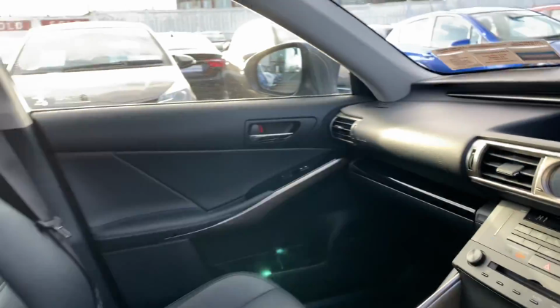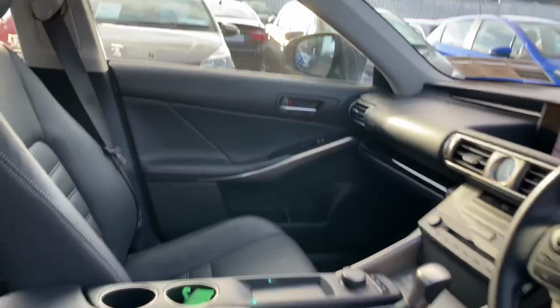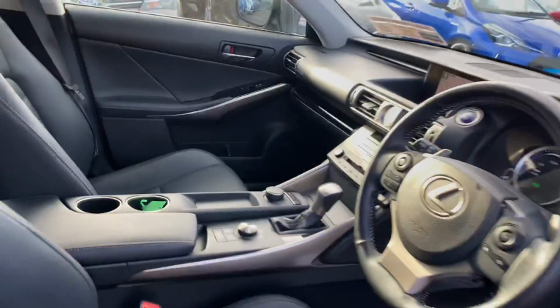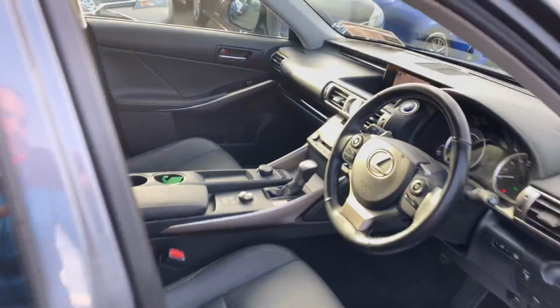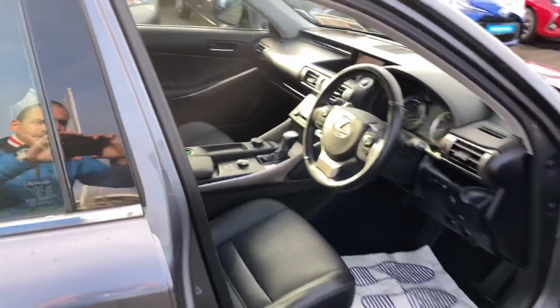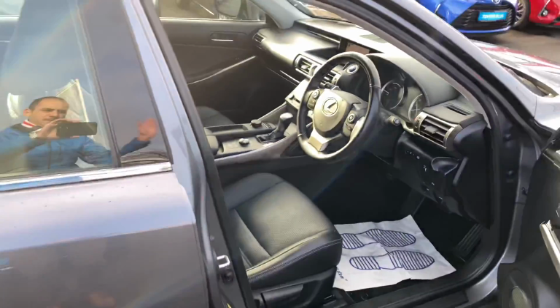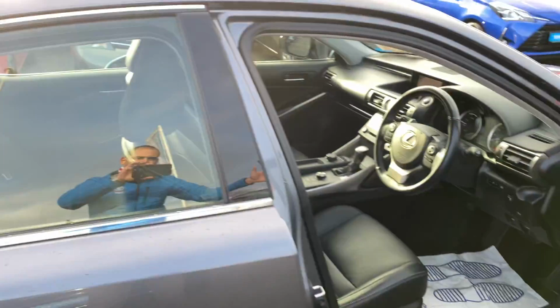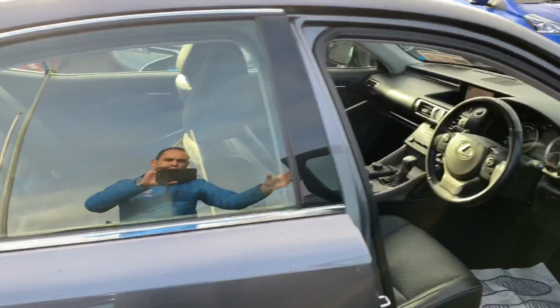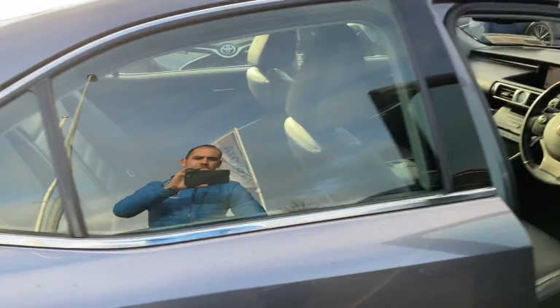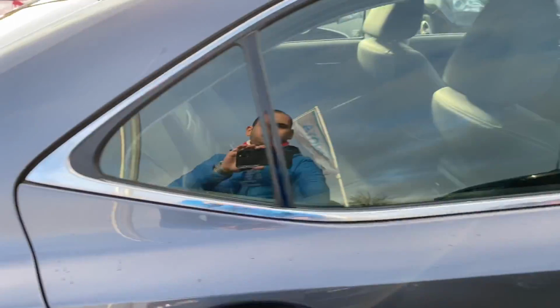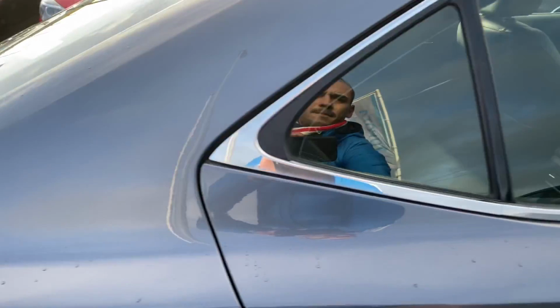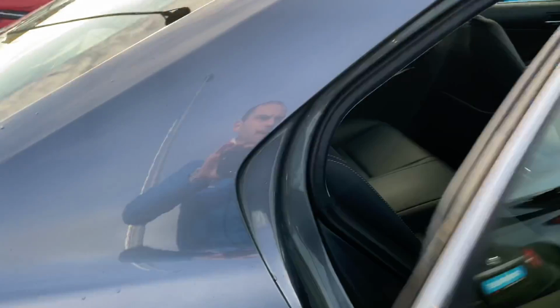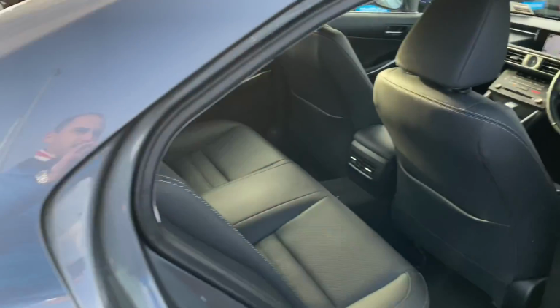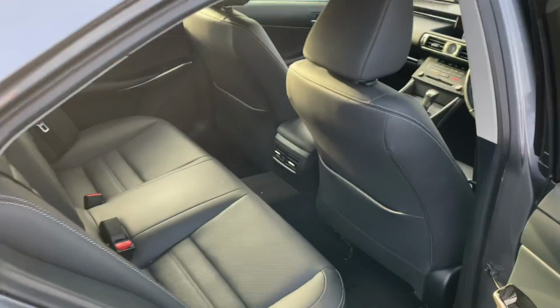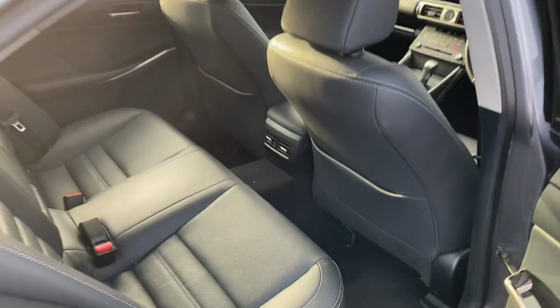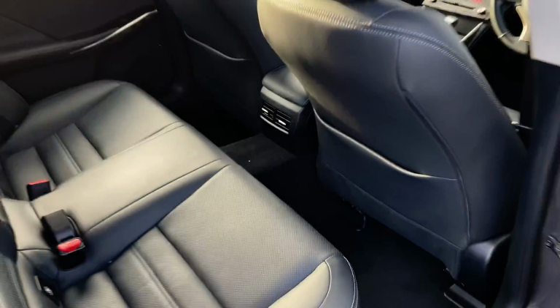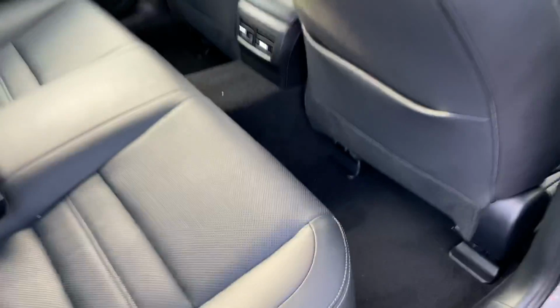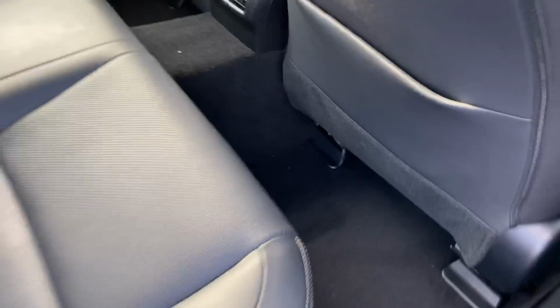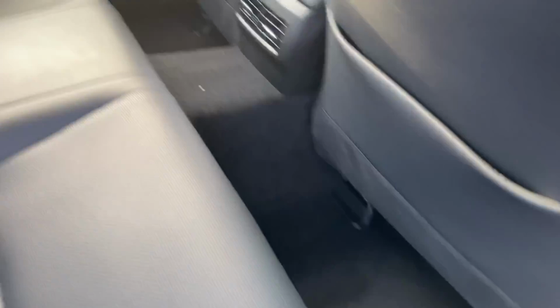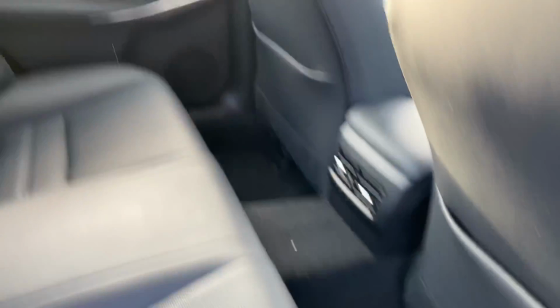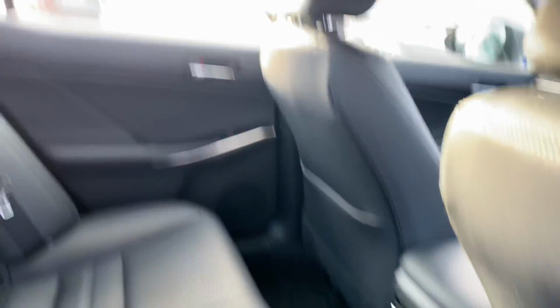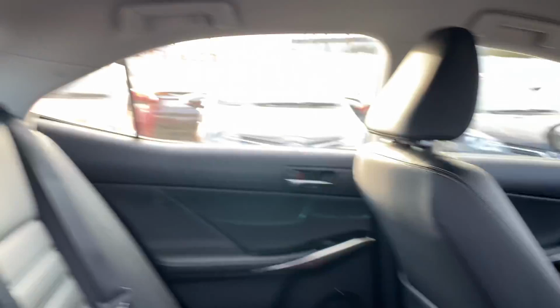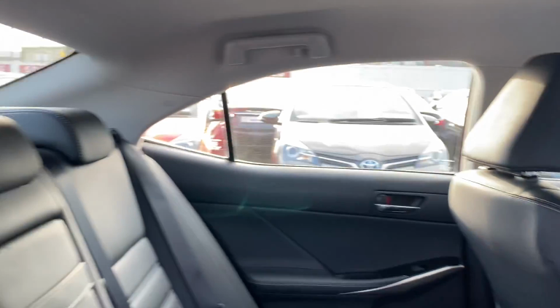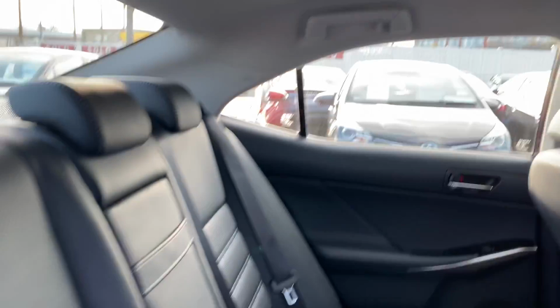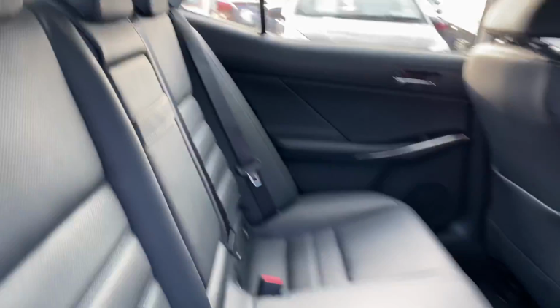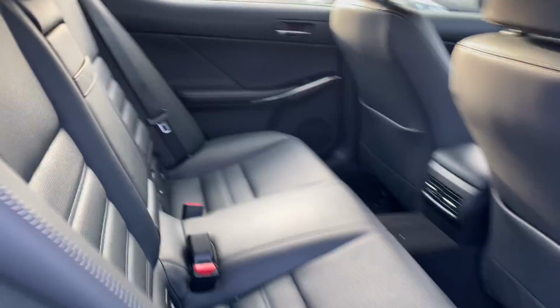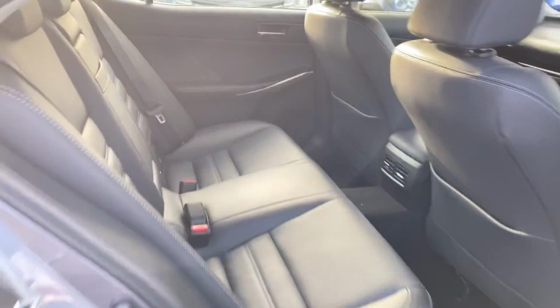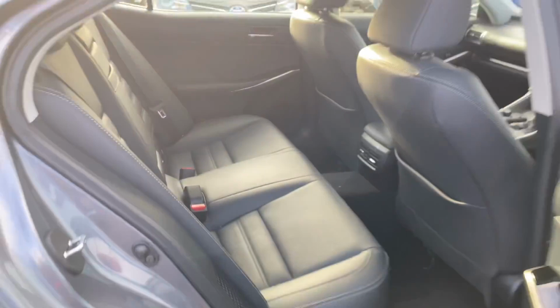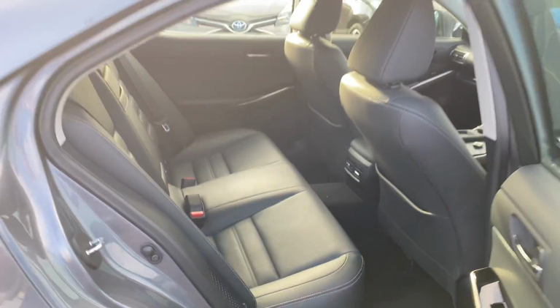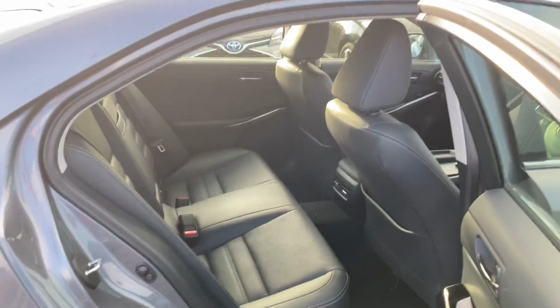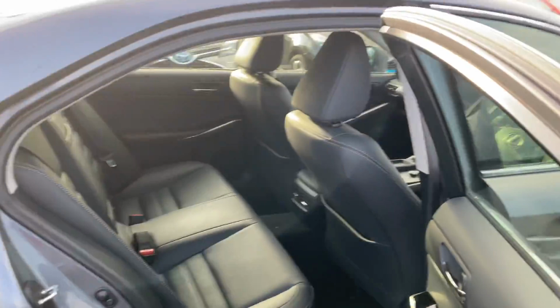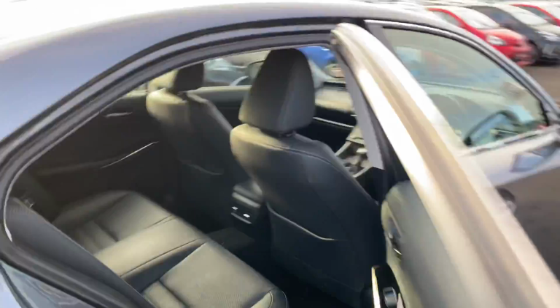Moving to the rear, there is ample leg room and head room, ISO-fix anchor and restraining points, and again the full black leather.